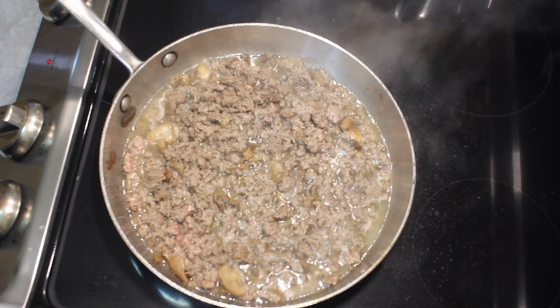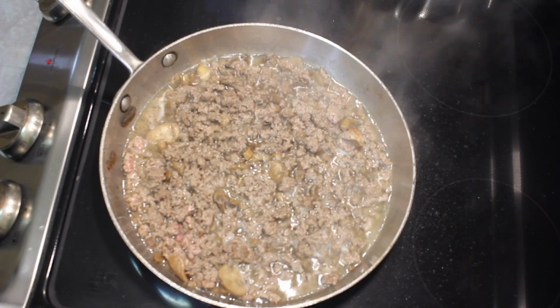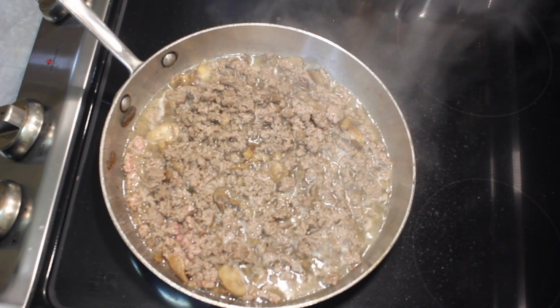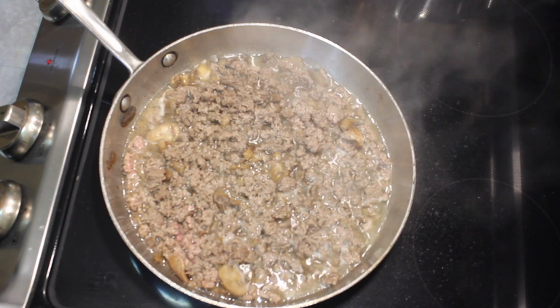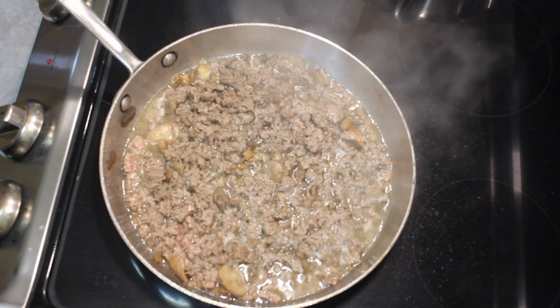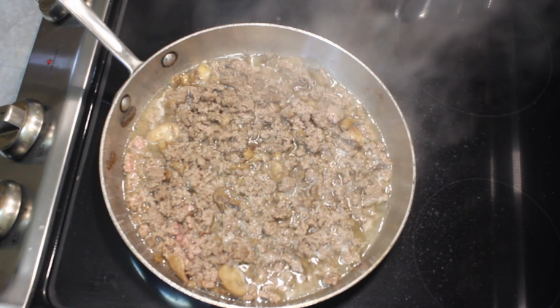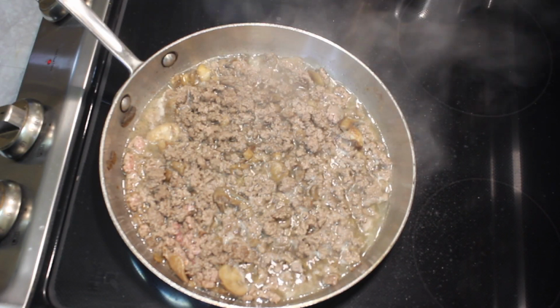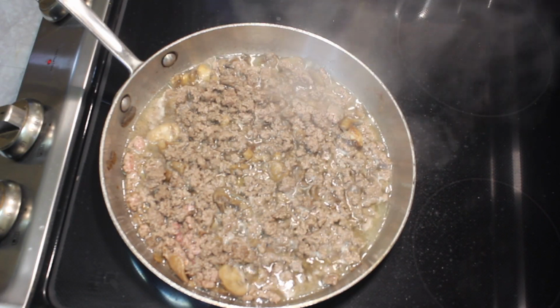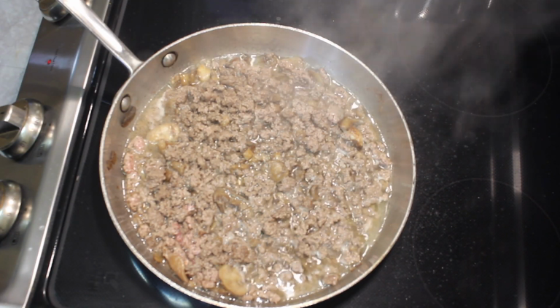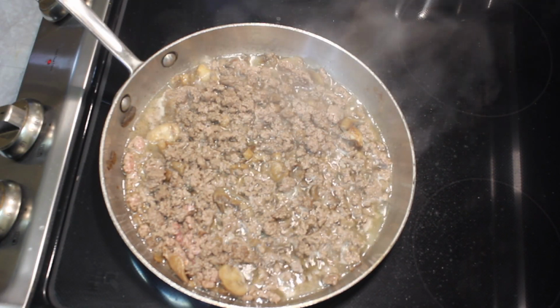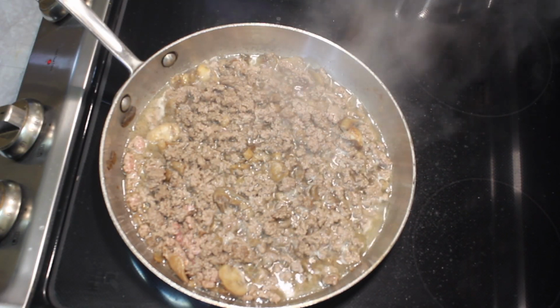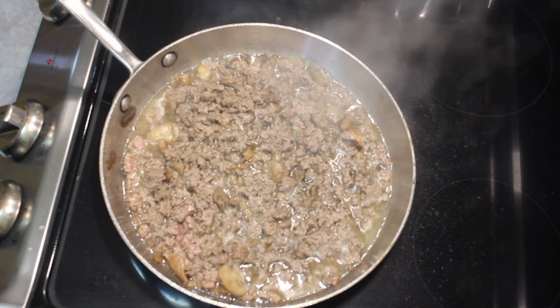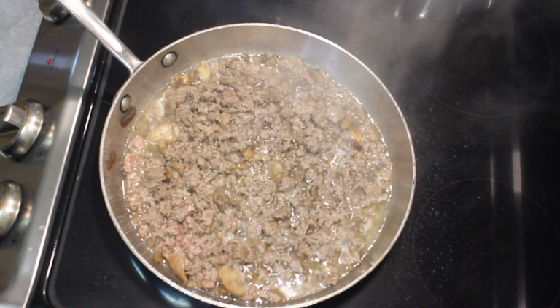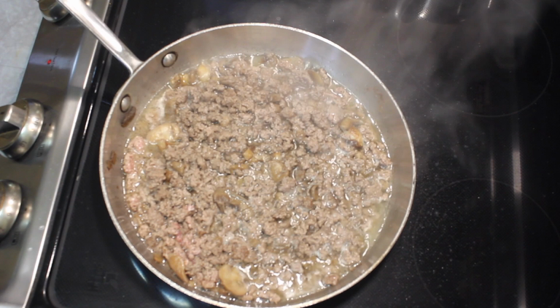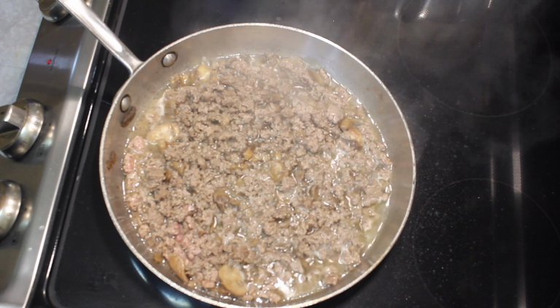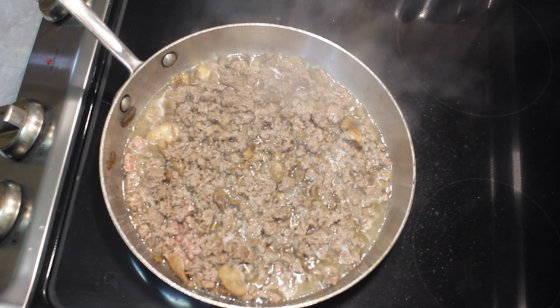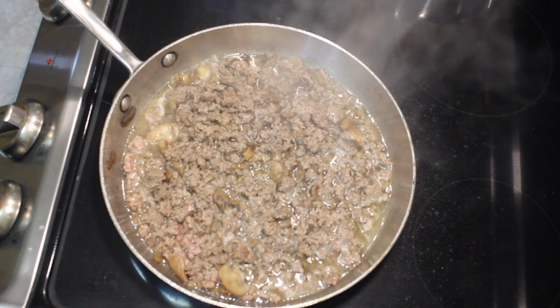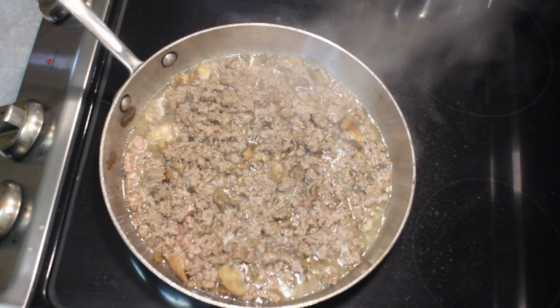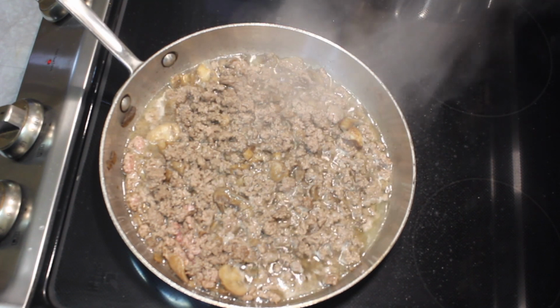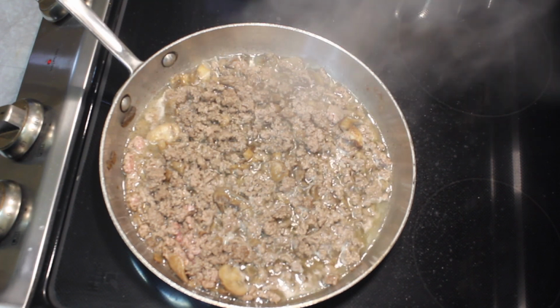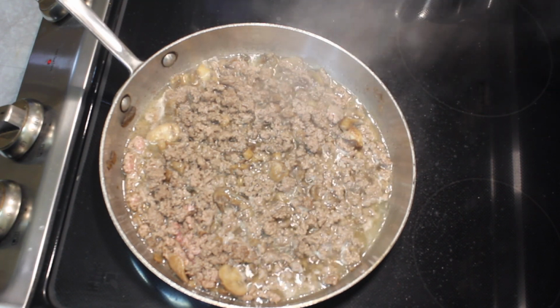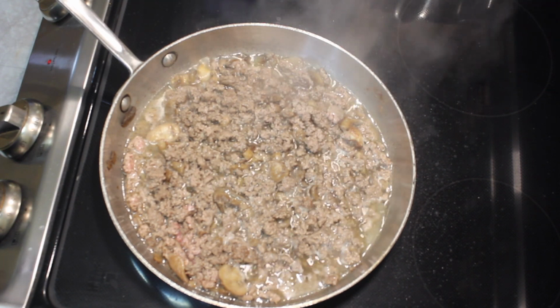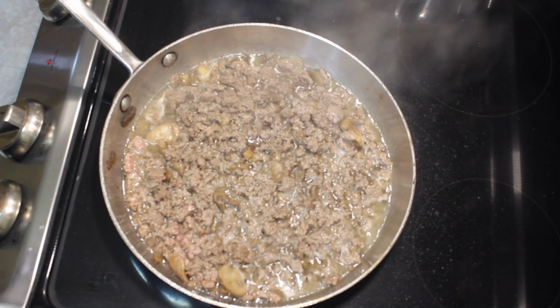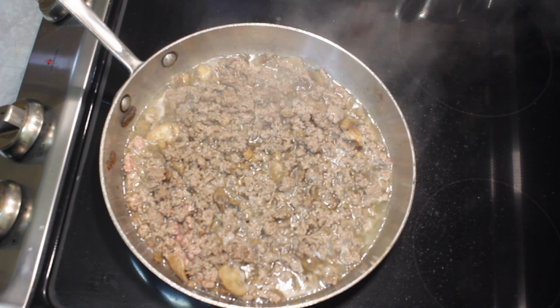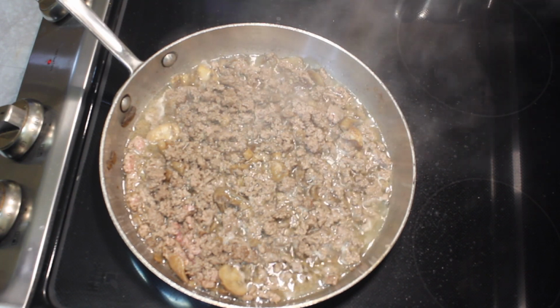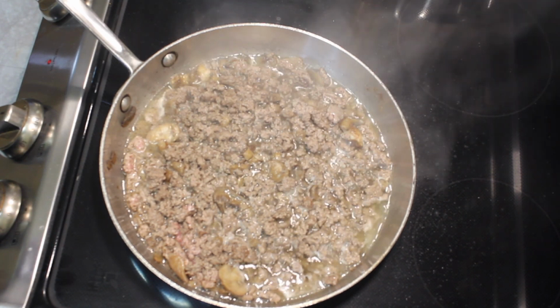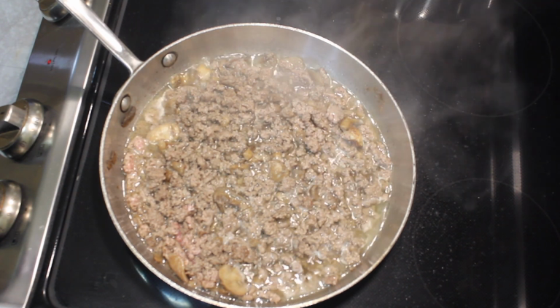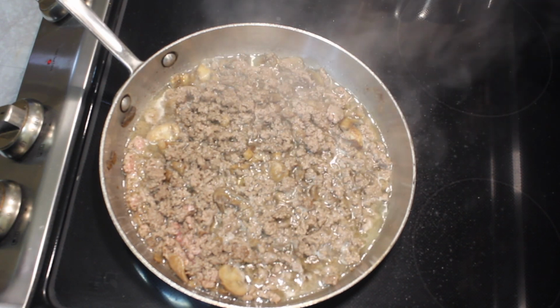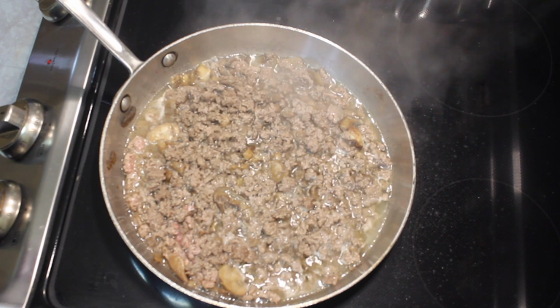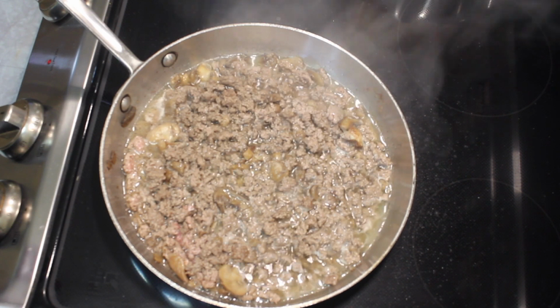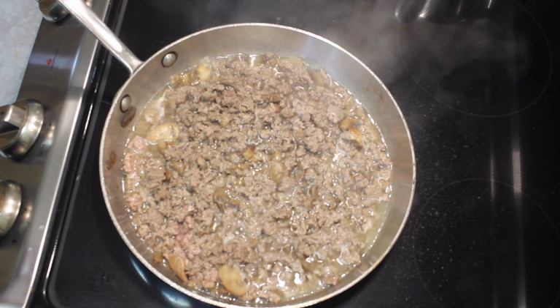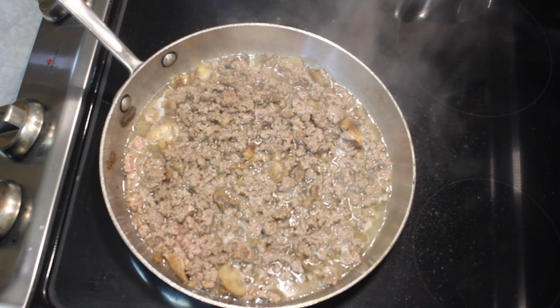The ground beef is cooked. The mushrooms have let out a lot of their juice, a lot of the water. So I'm going to continue to cook this until a lot of the water is gone.